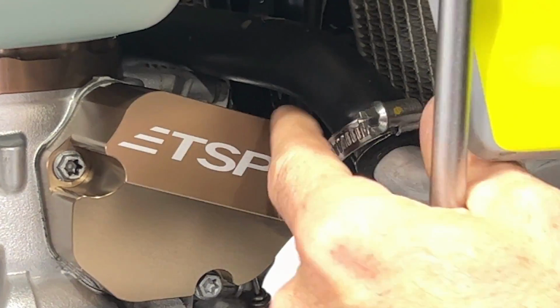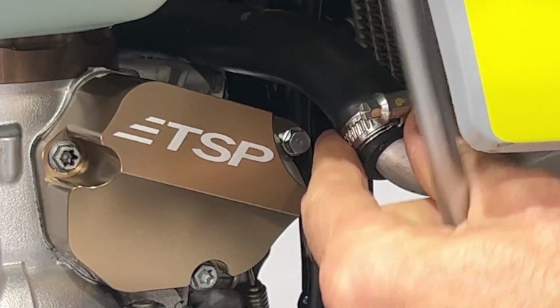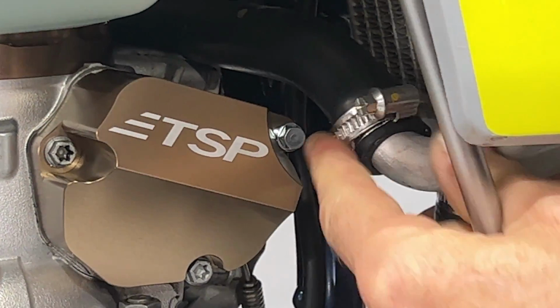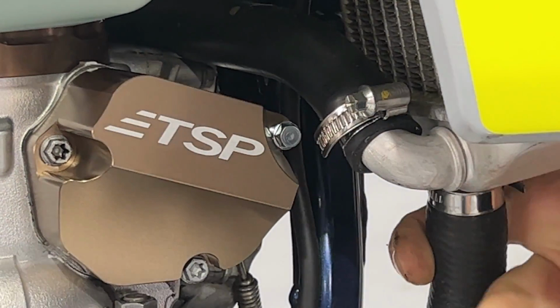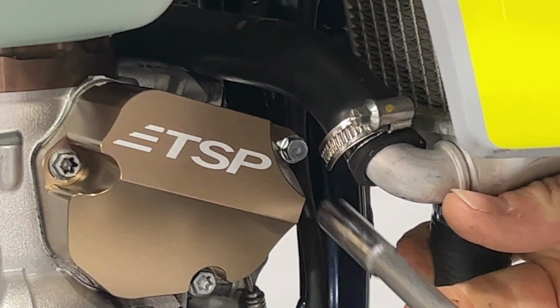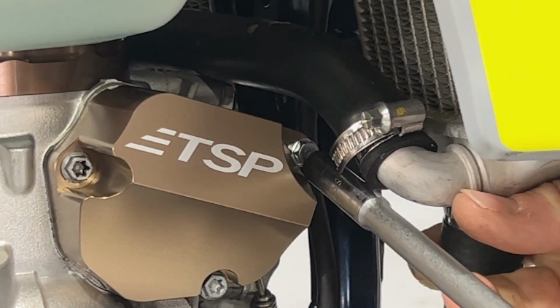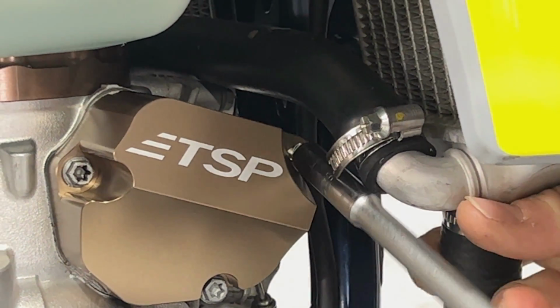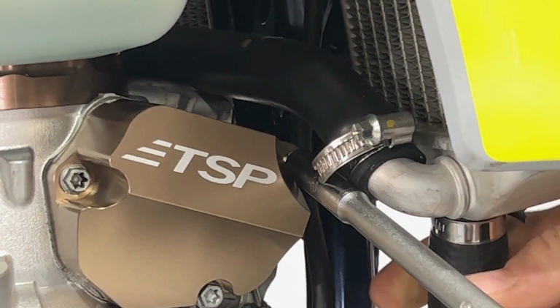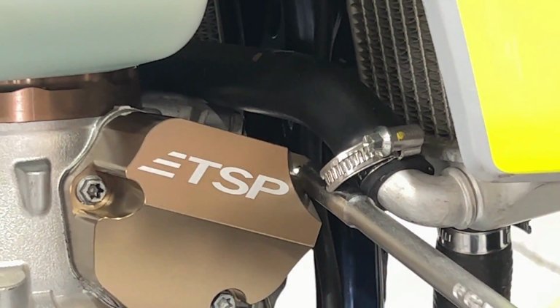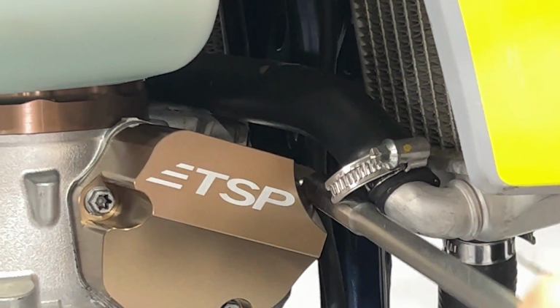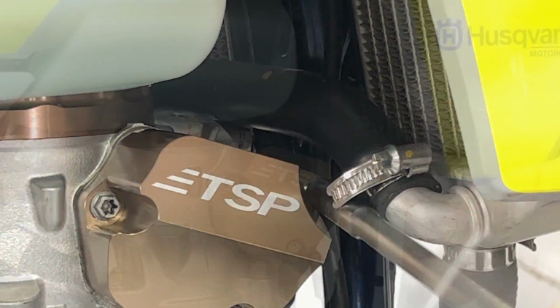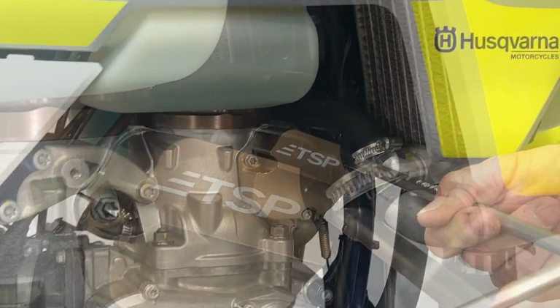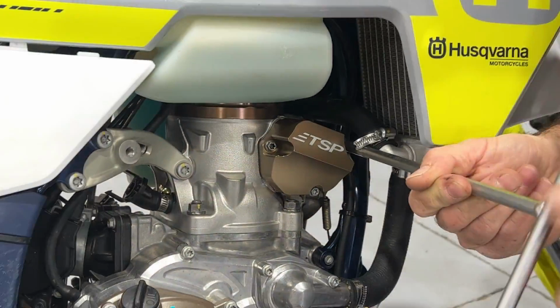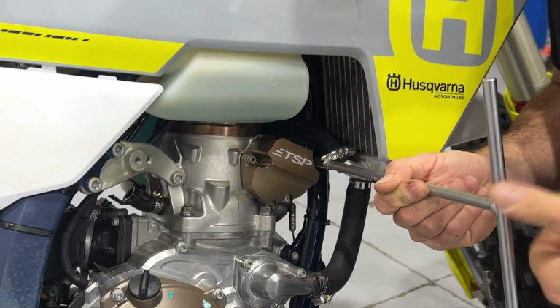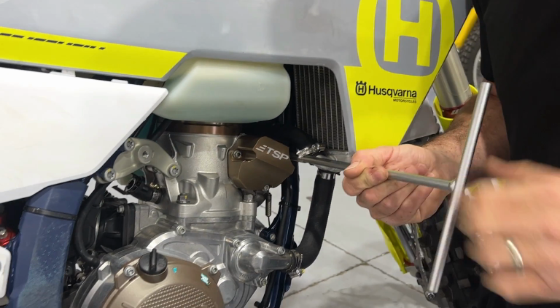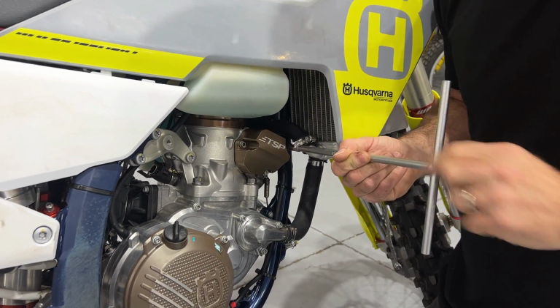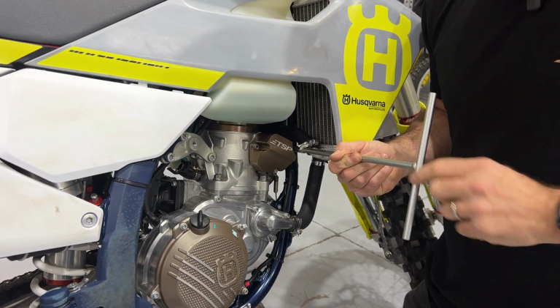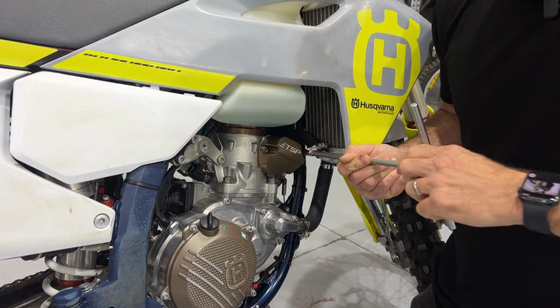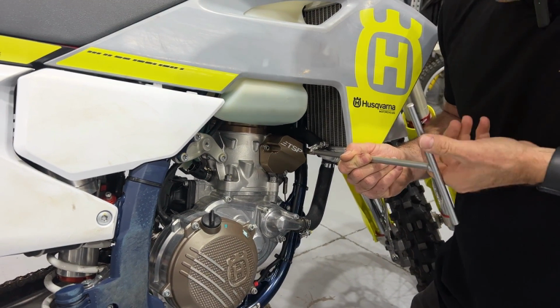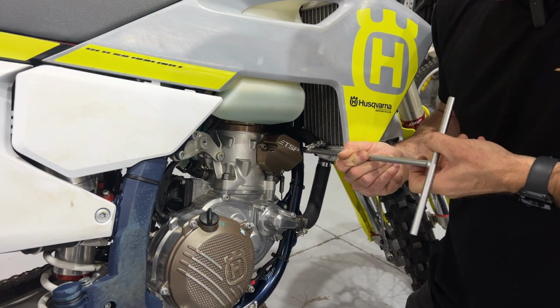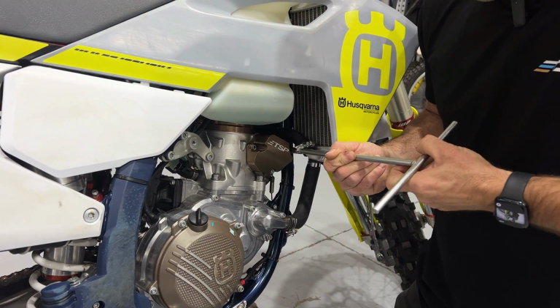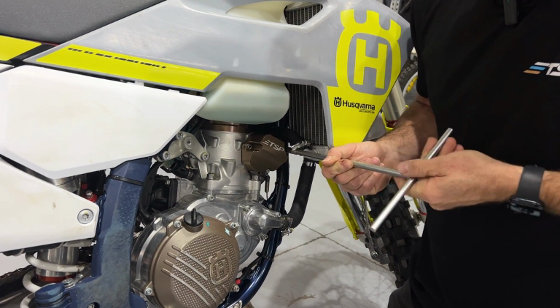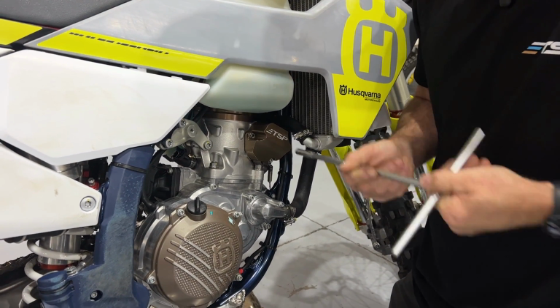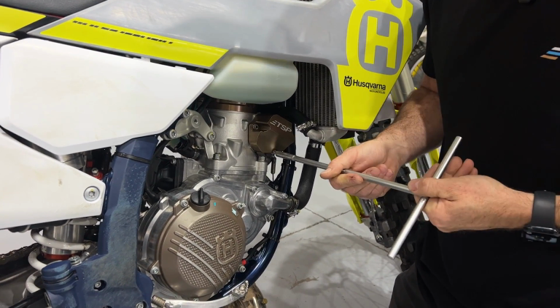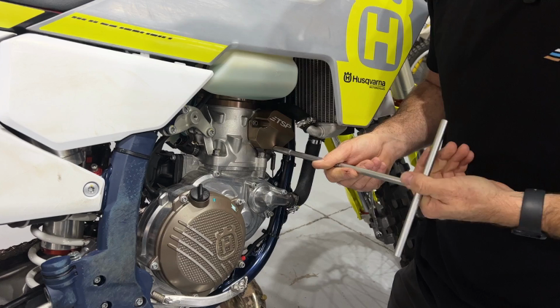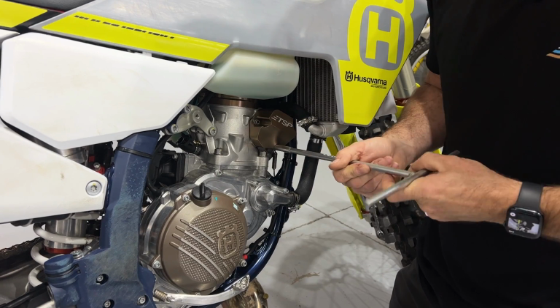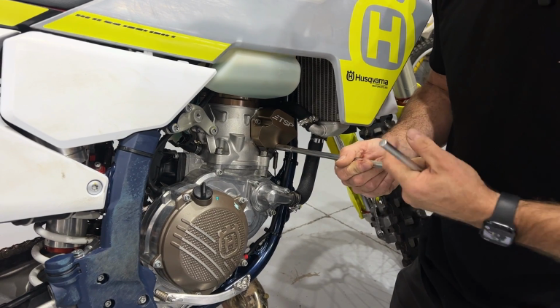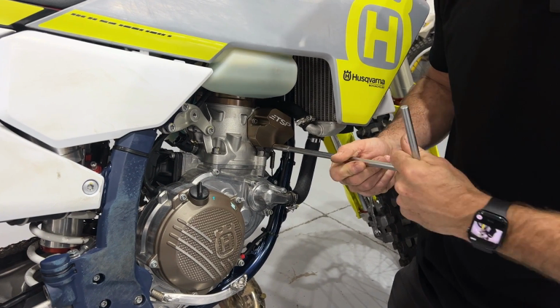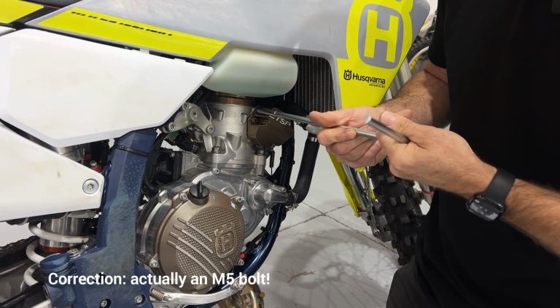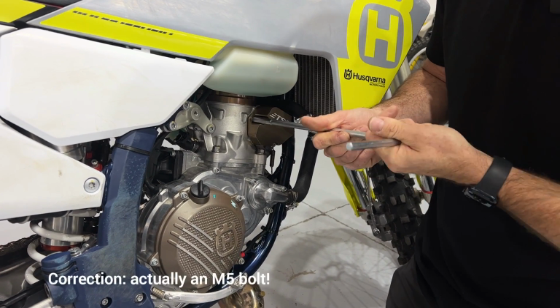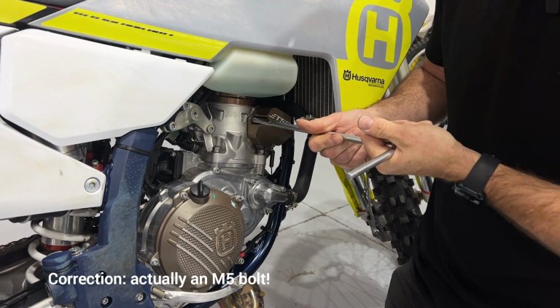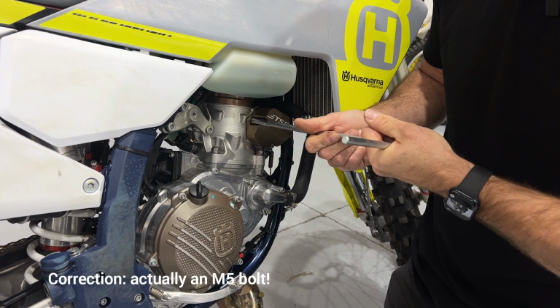Do up all three bolts just to a sensible amount — they don't need to be too tight. They're only an M6 bolt so they can strip out easily.